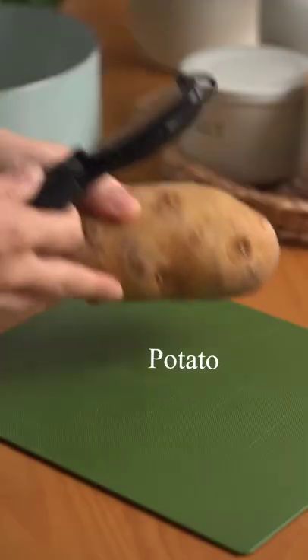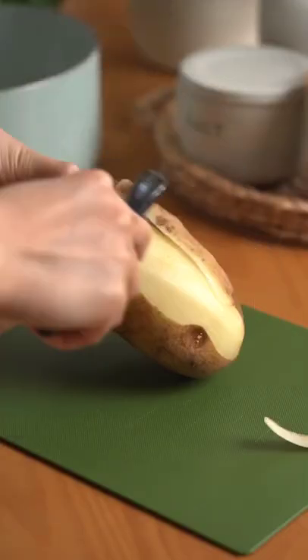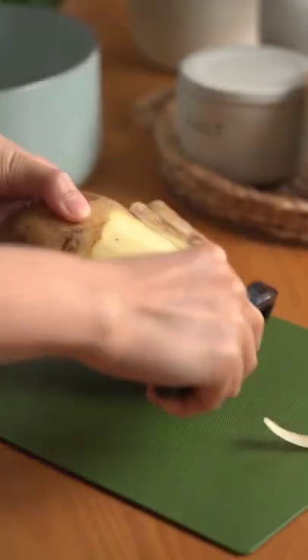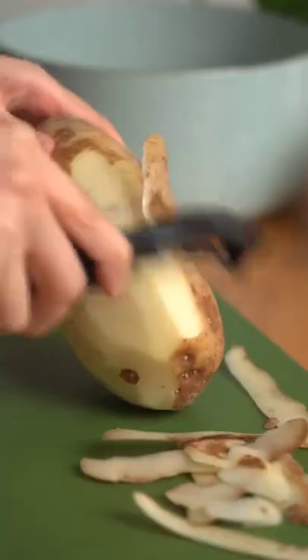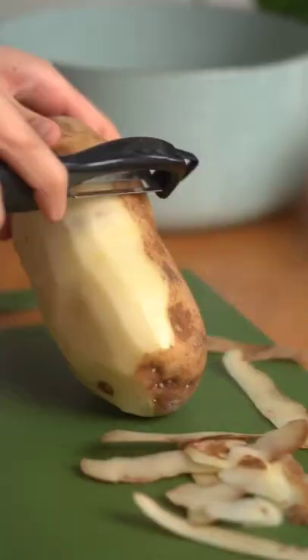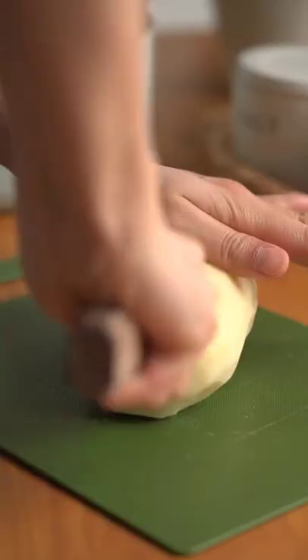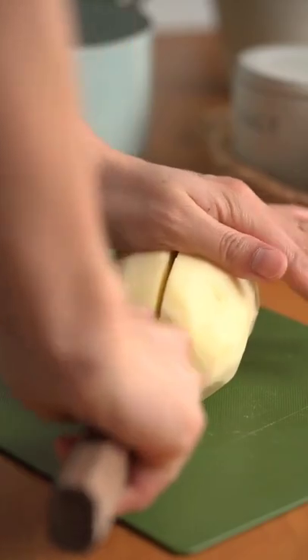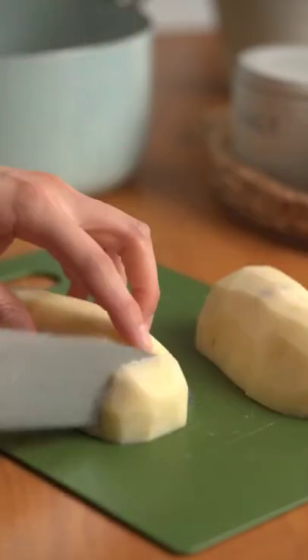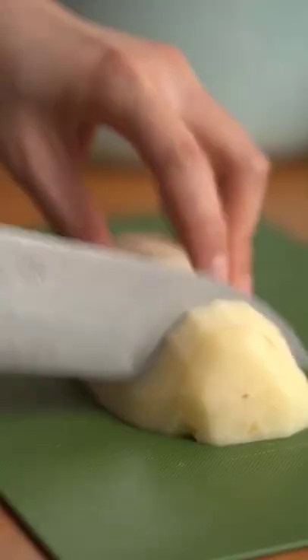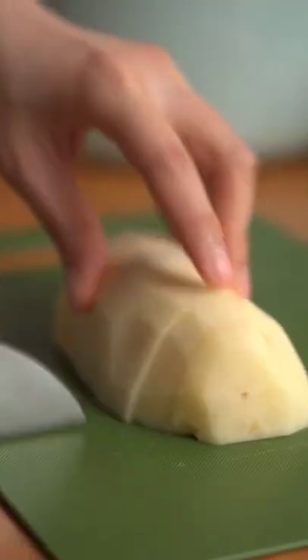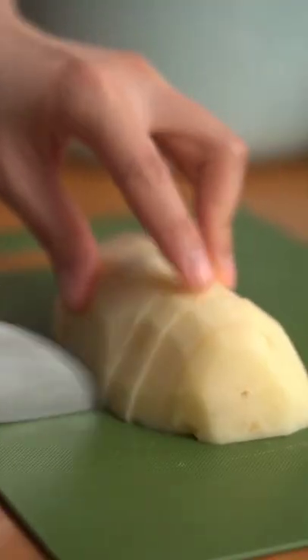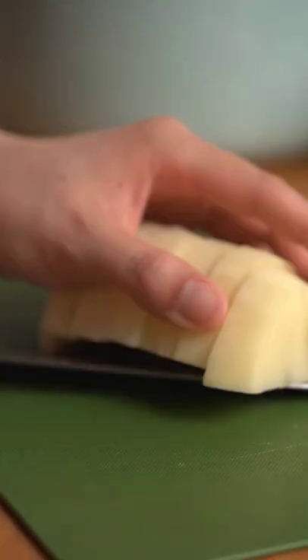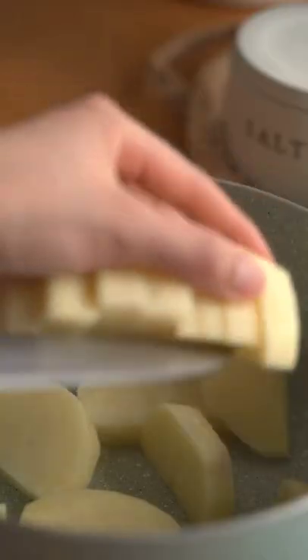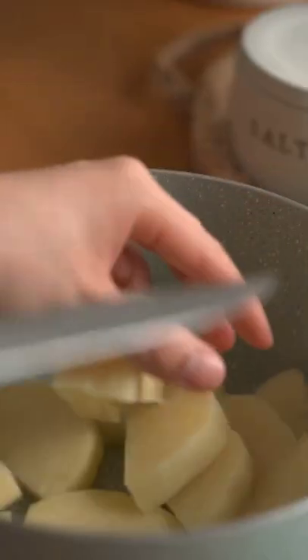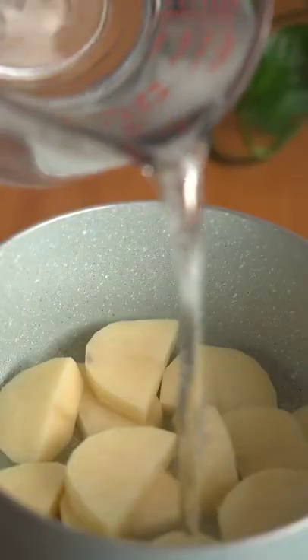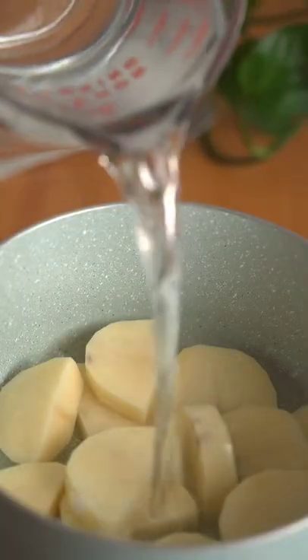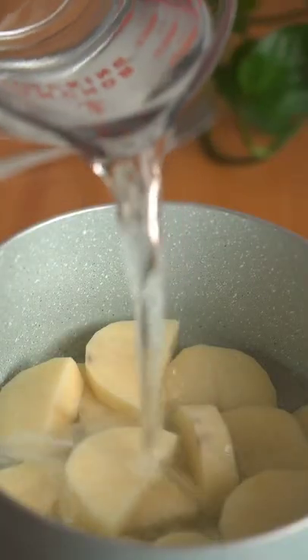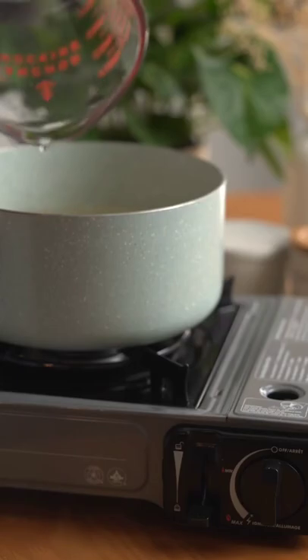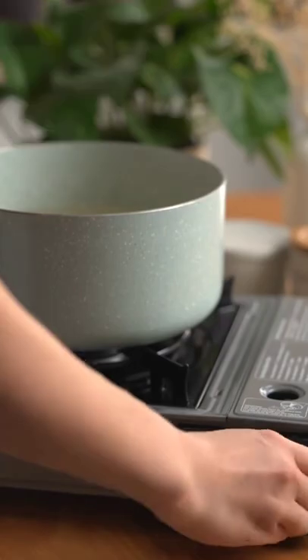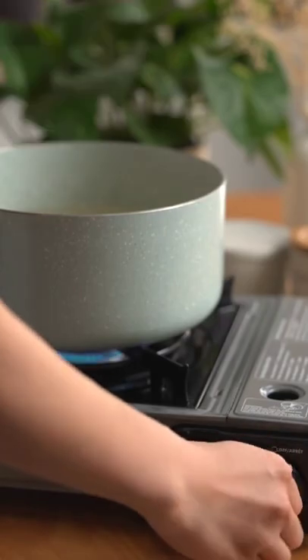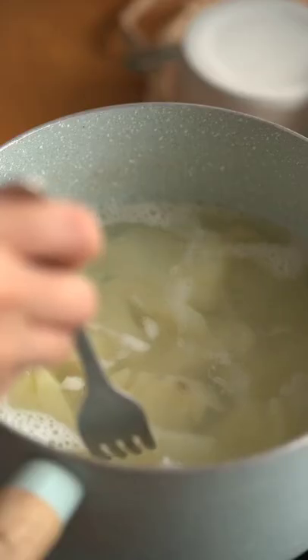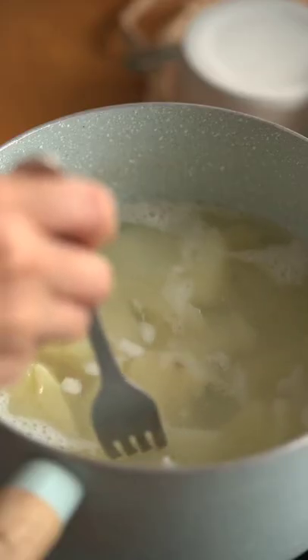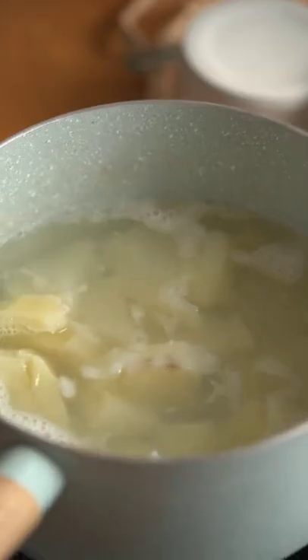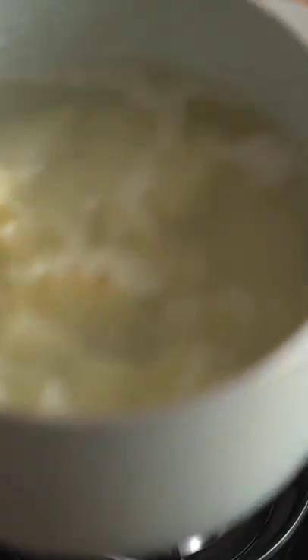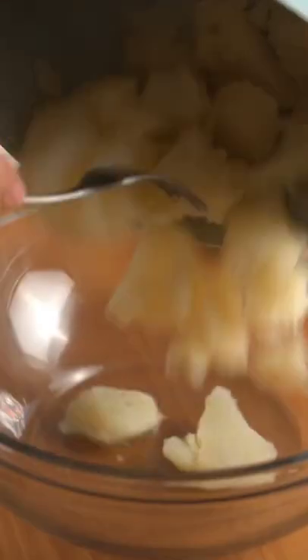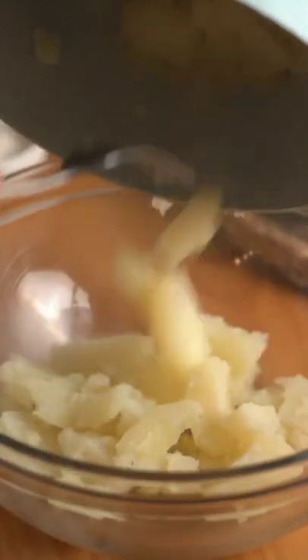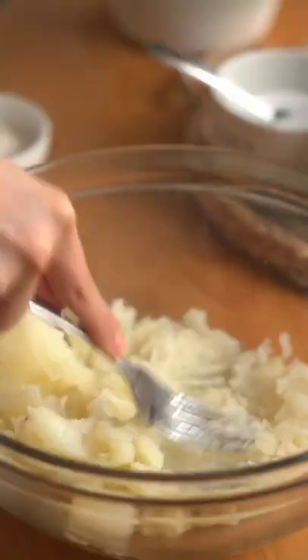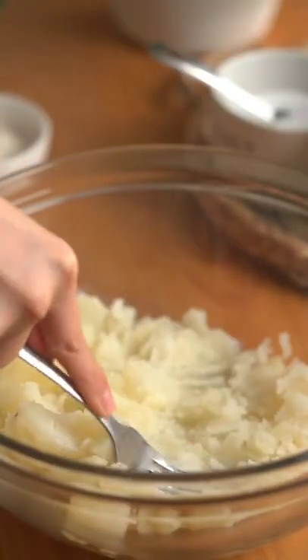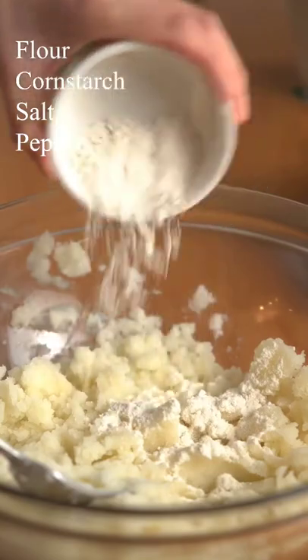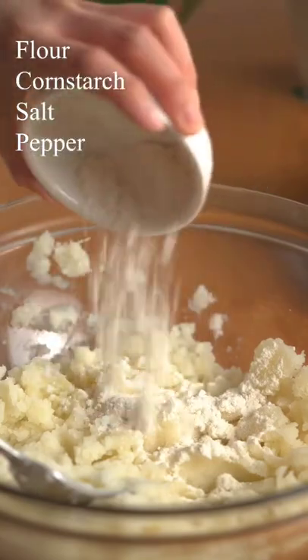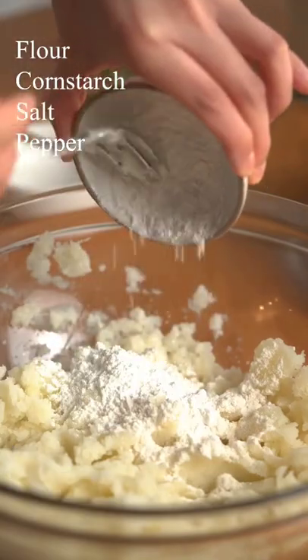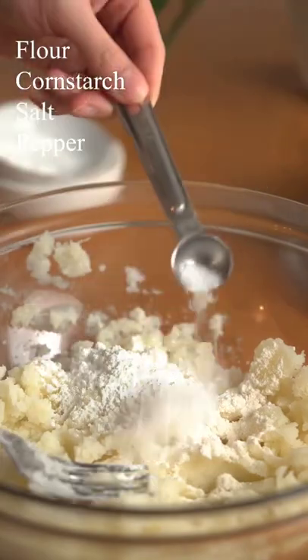Peel and cut 1 large russet potato and boil until fork tender. Mash the potatoes and add in flour, cornstarch, salt and pepper.